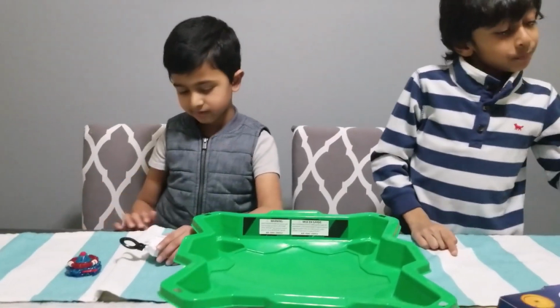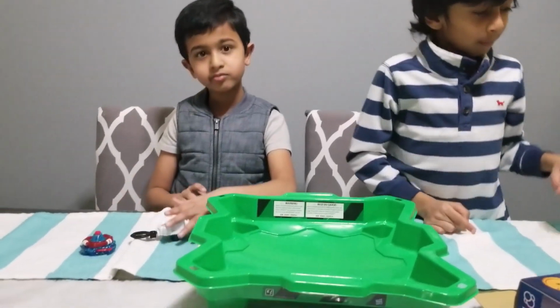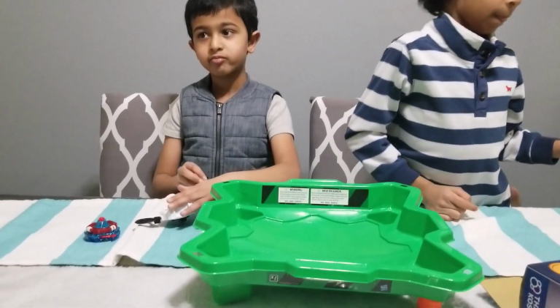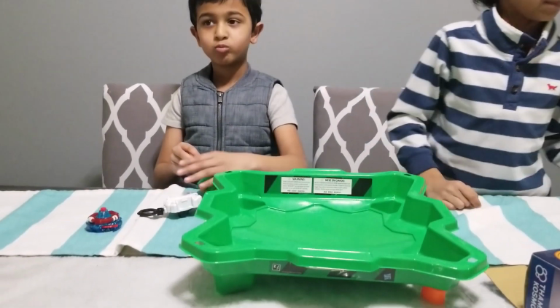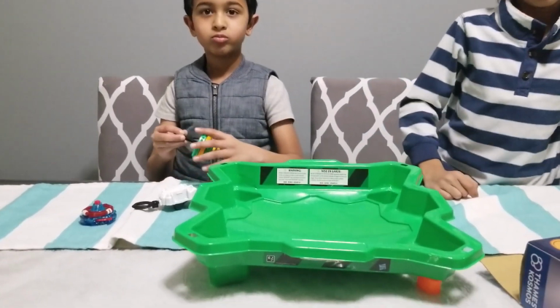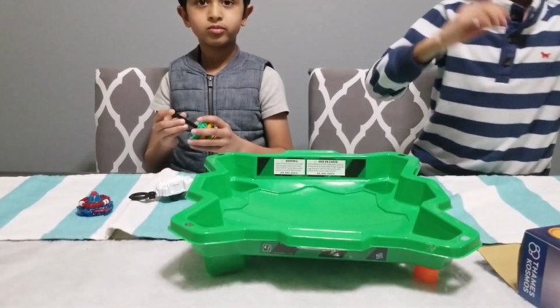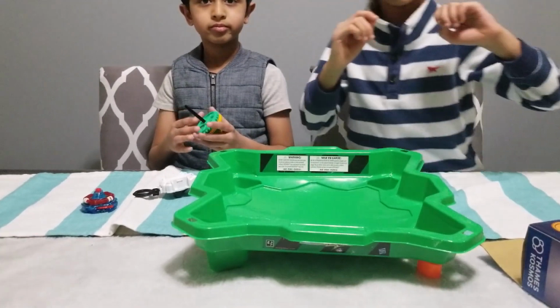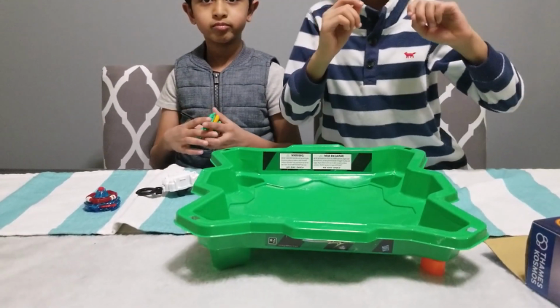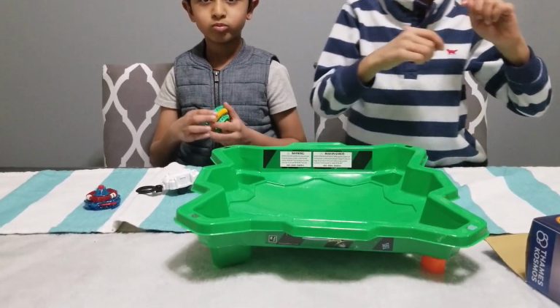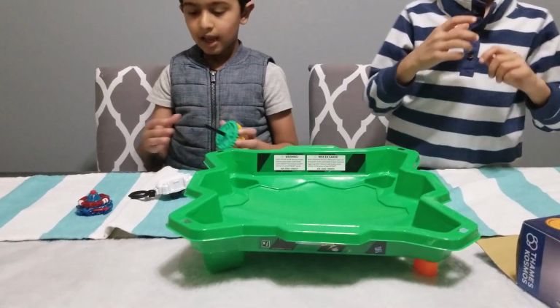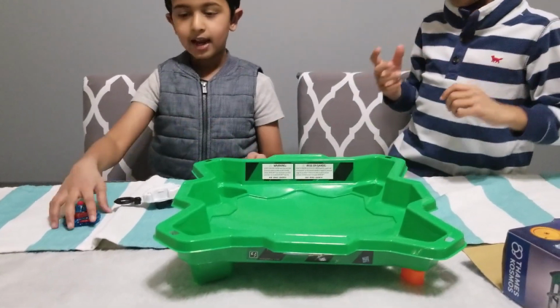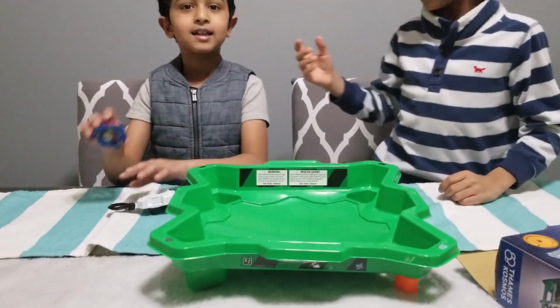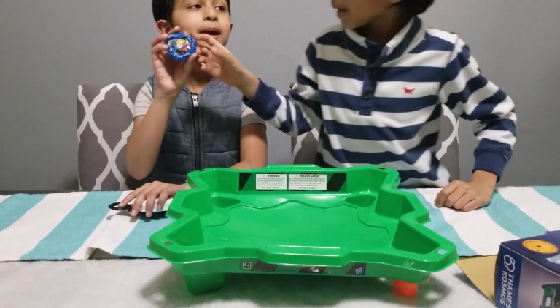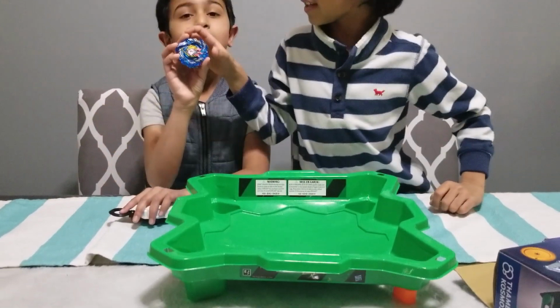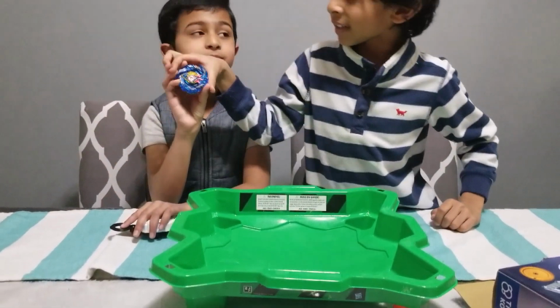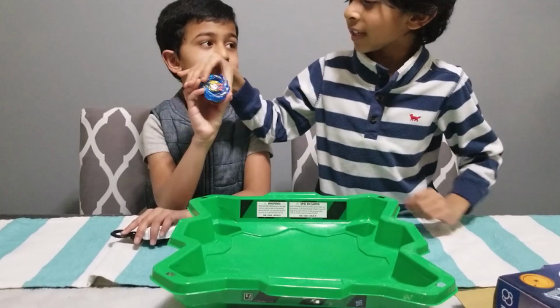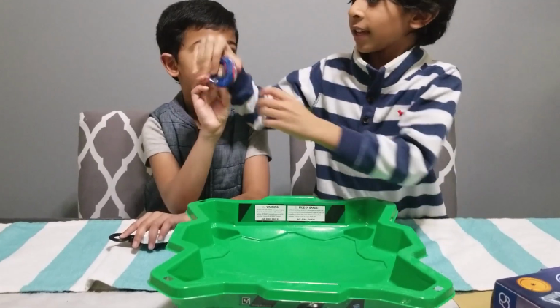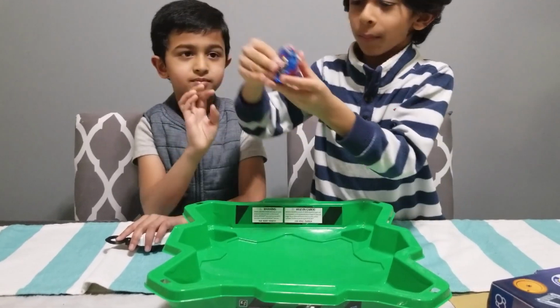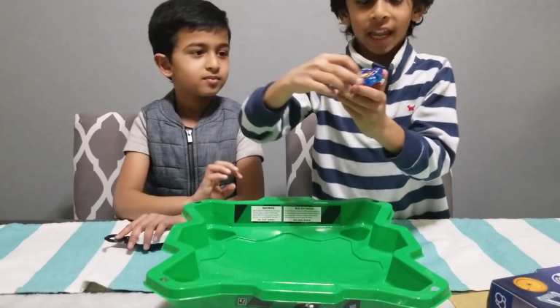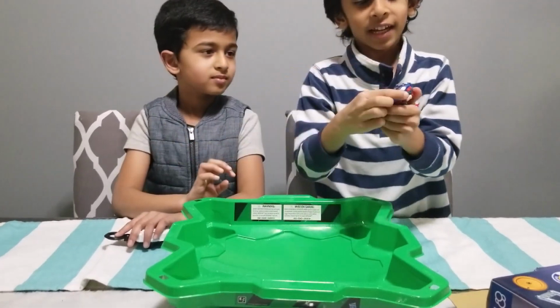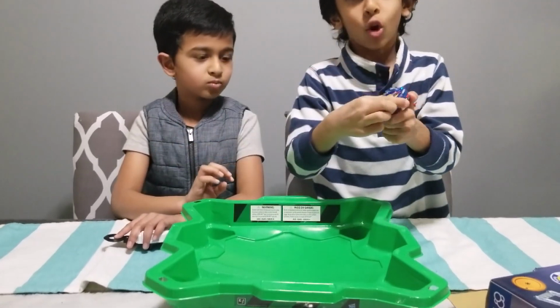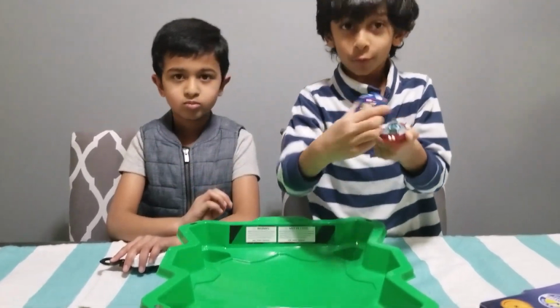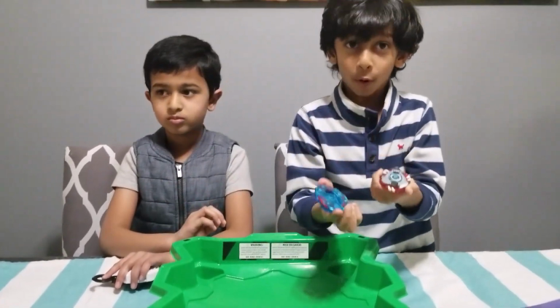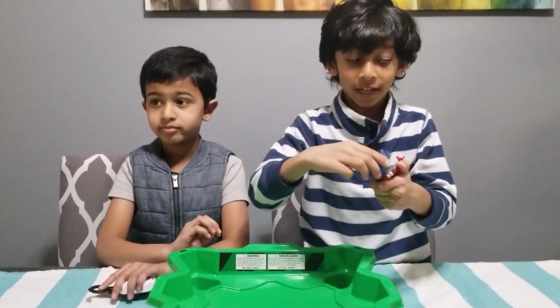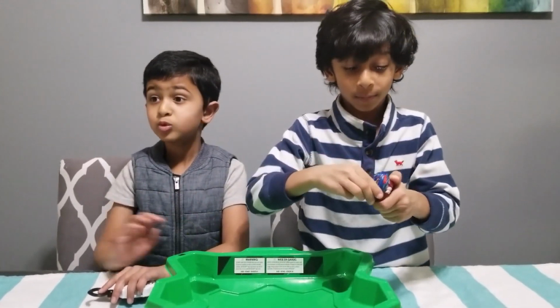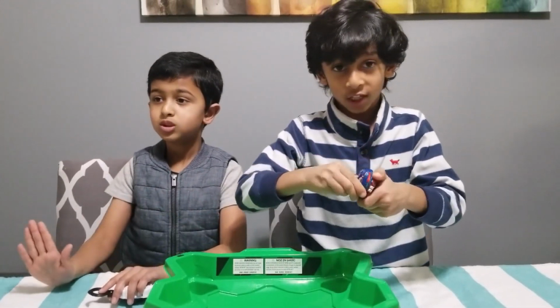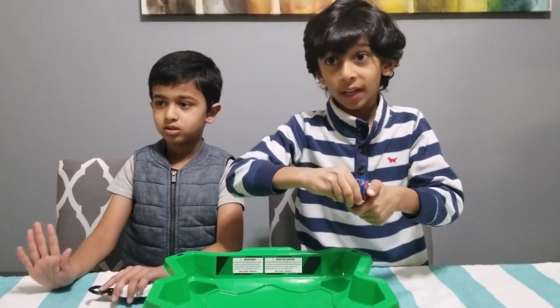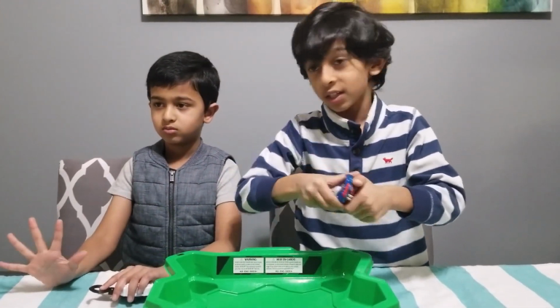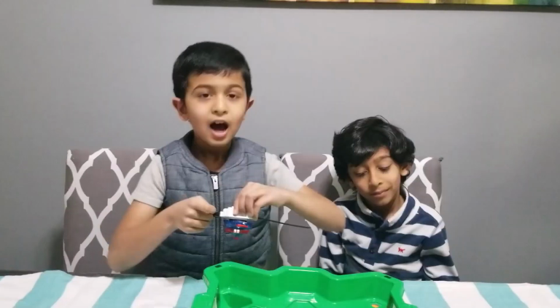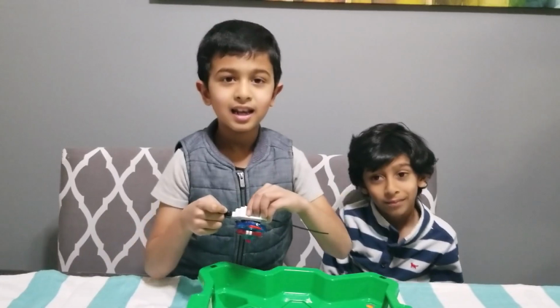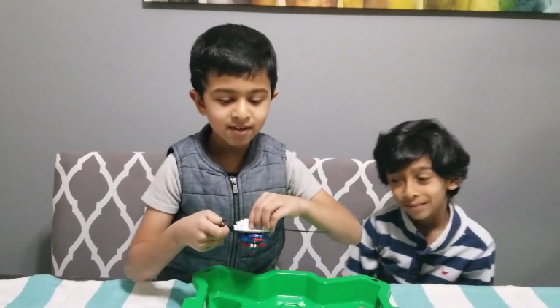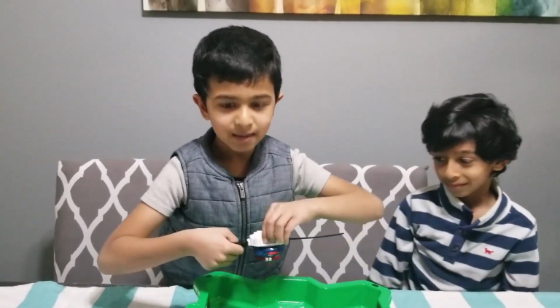And what's that physics workshop — what is a Beyblade? A Beyblade is technically a toy with three parts, something that spins. Let me give you a demo.